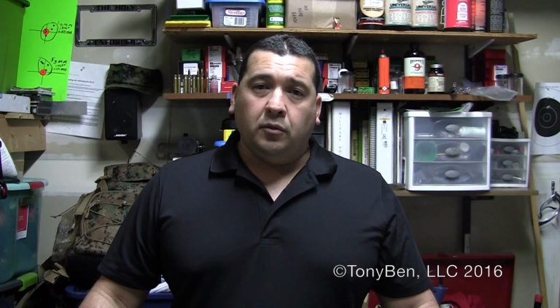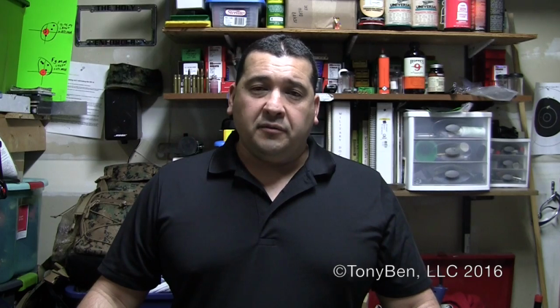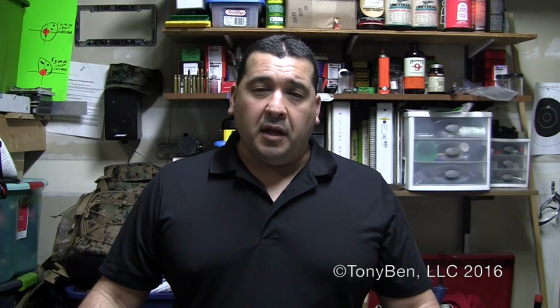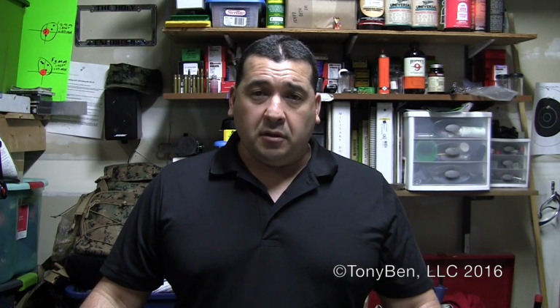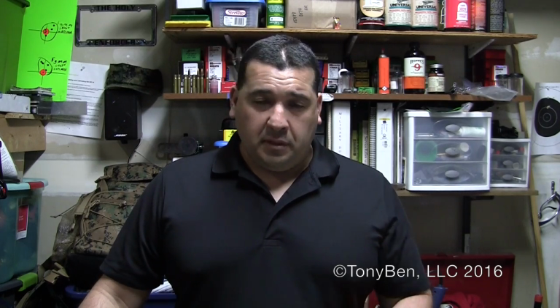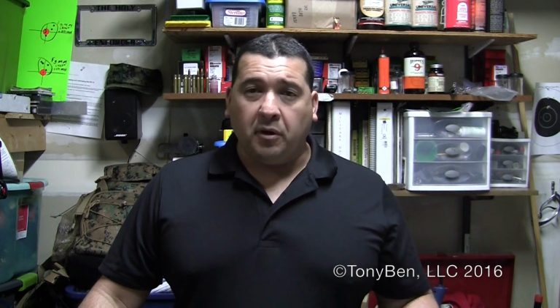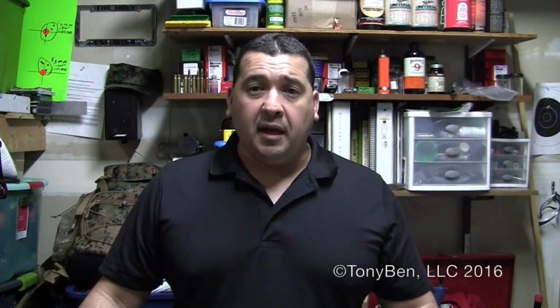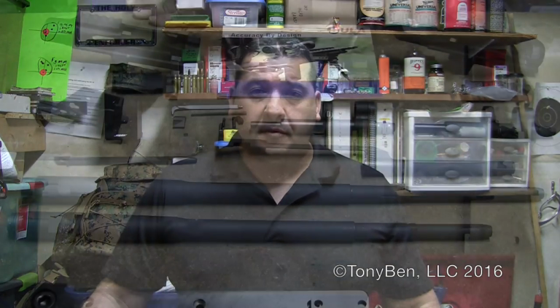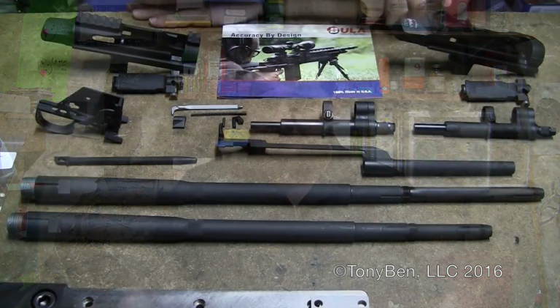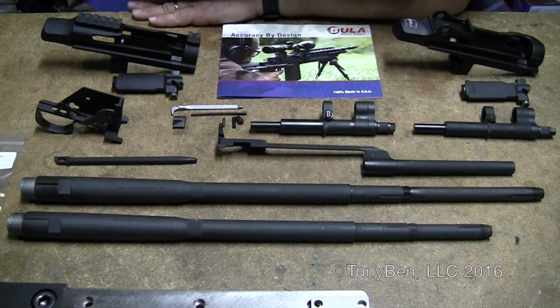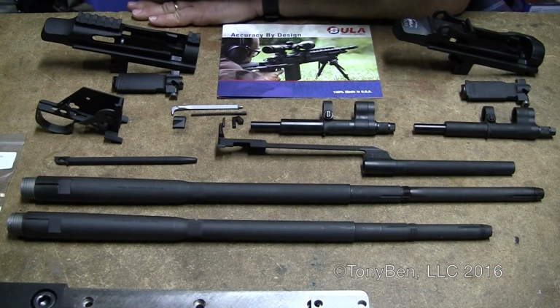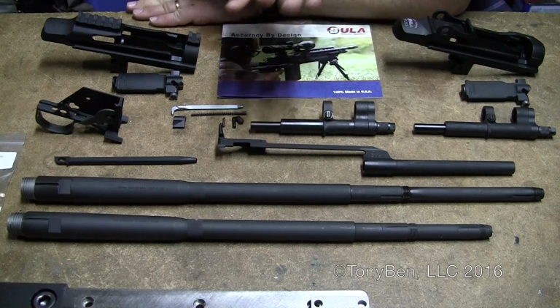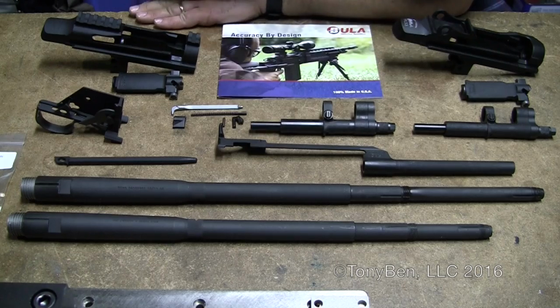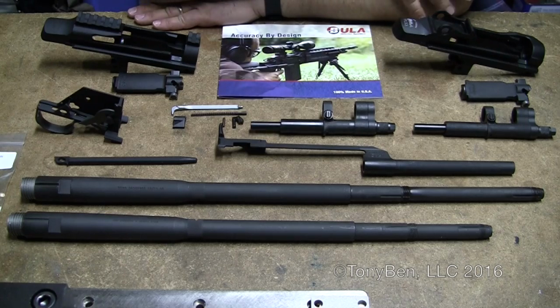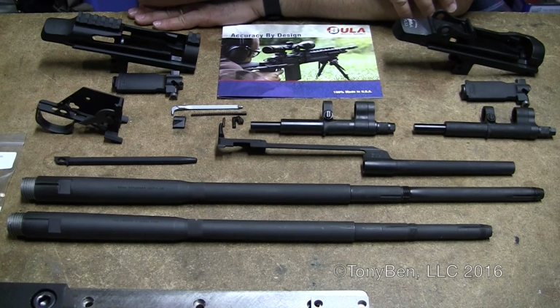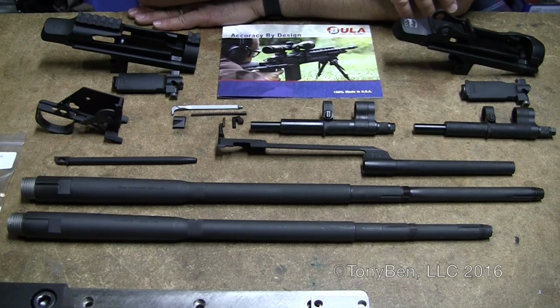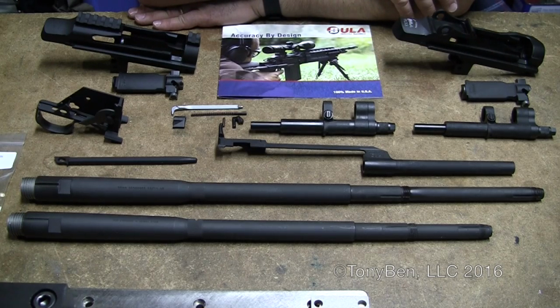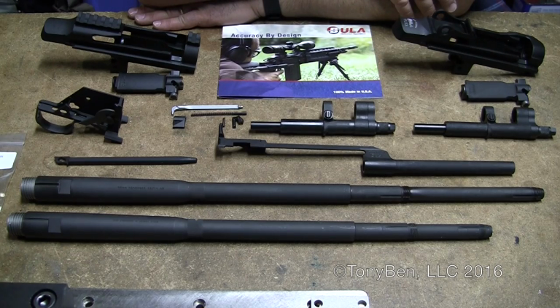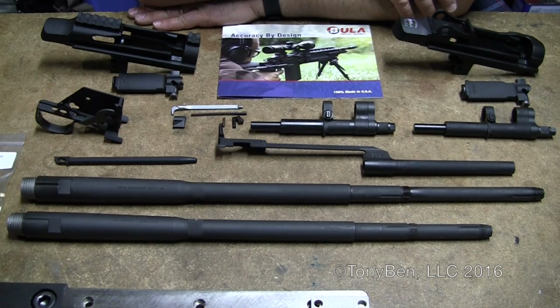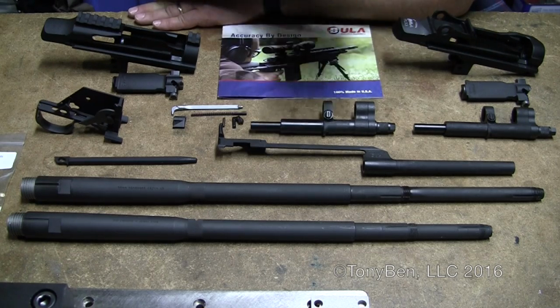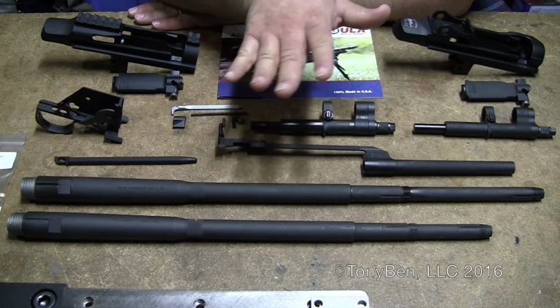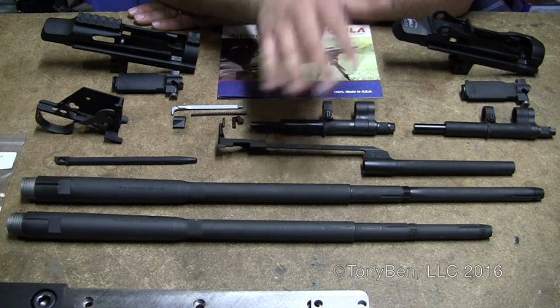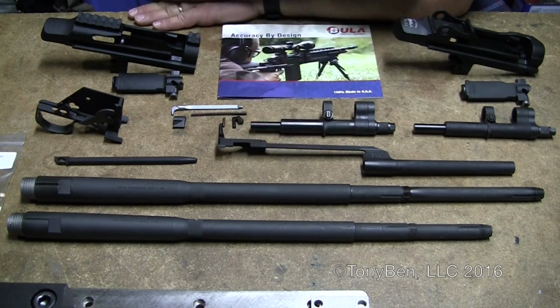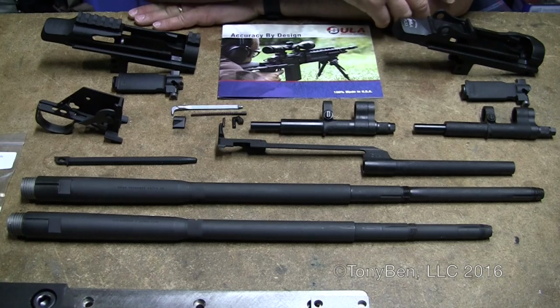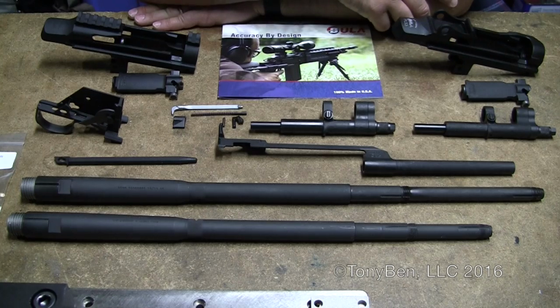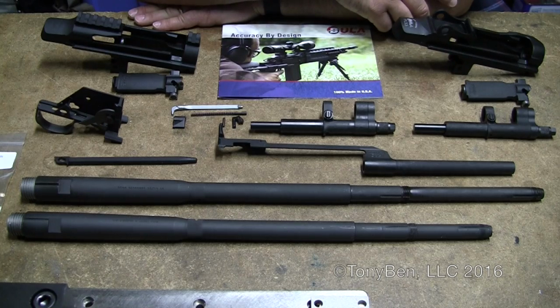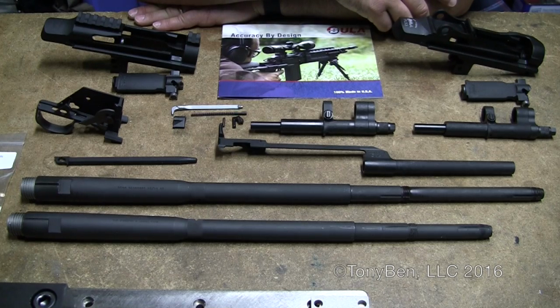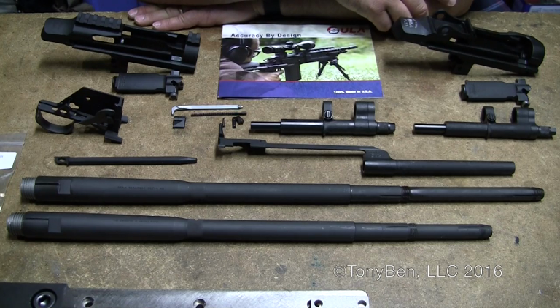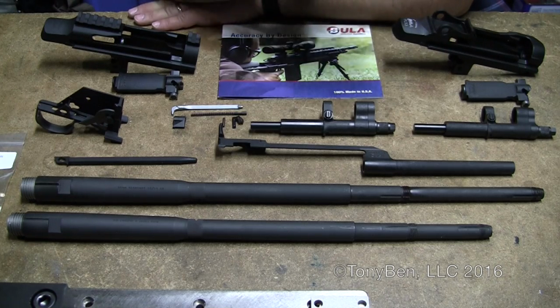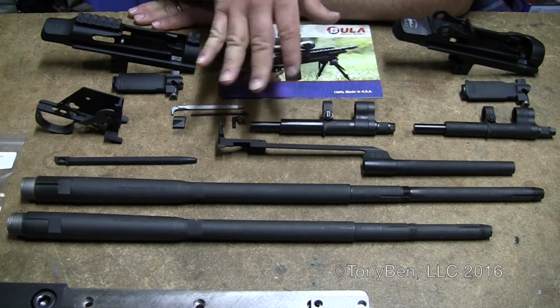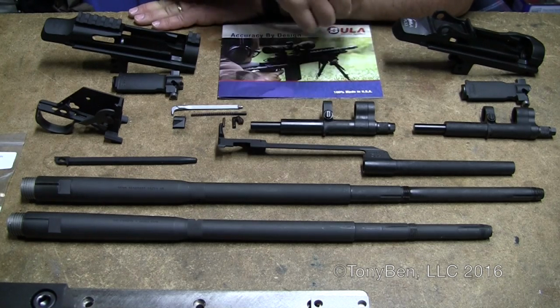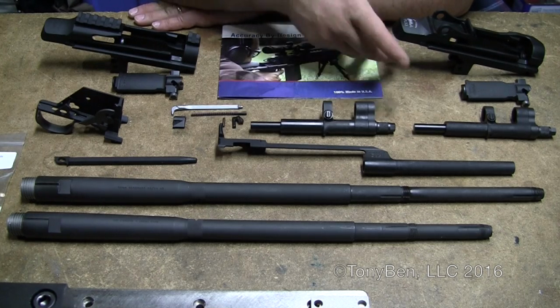Well, that's enough talk. I'm going to actually start showing you some of the parts that I have here with me. Here are all the parts that I currently have. They do make a few other small parts that I don't currently have in my possession right now, and they do make another variant of the receiver.